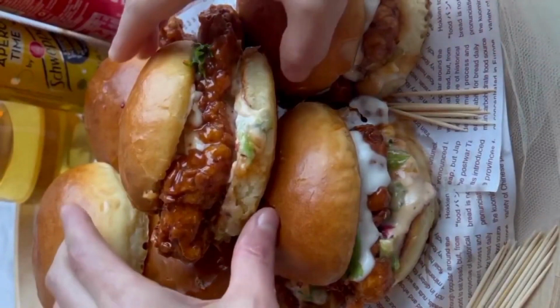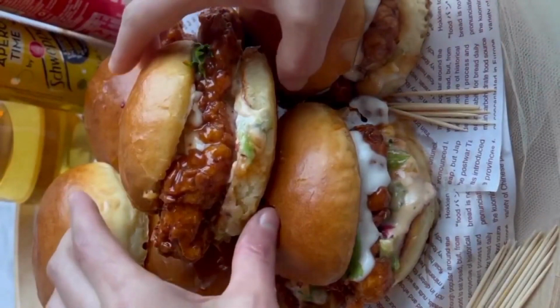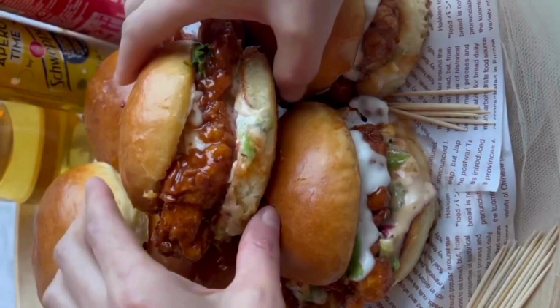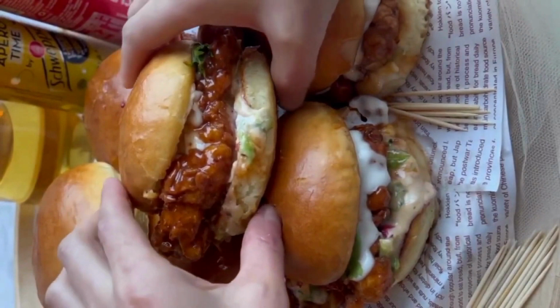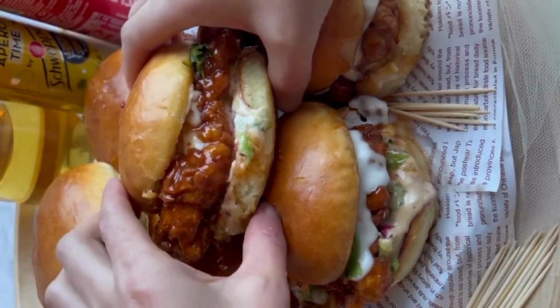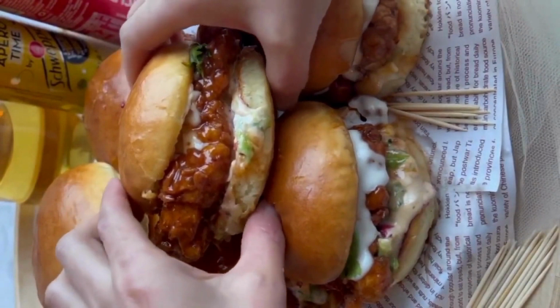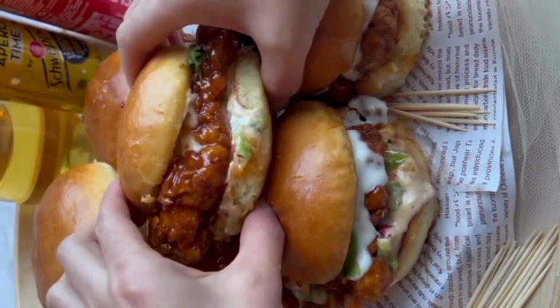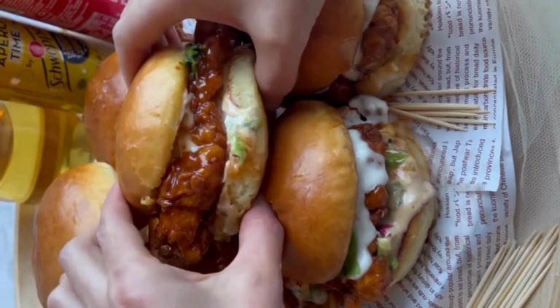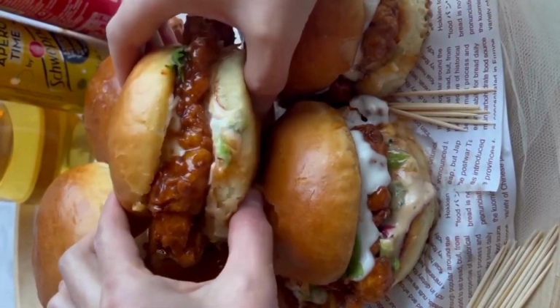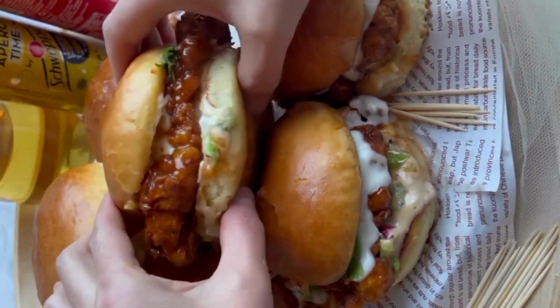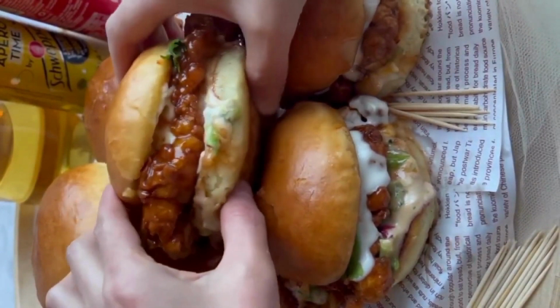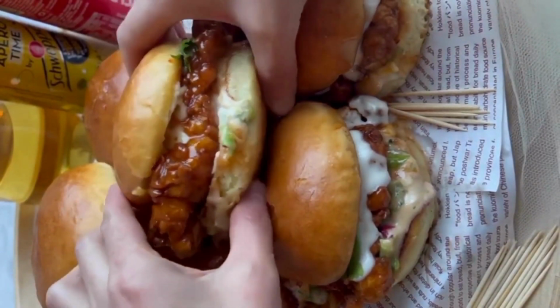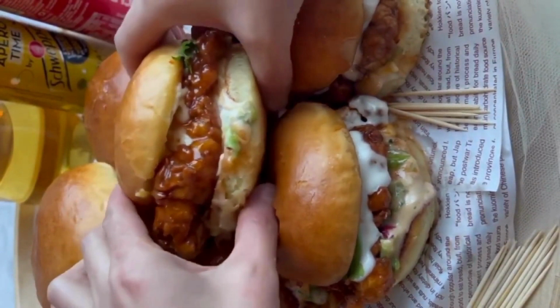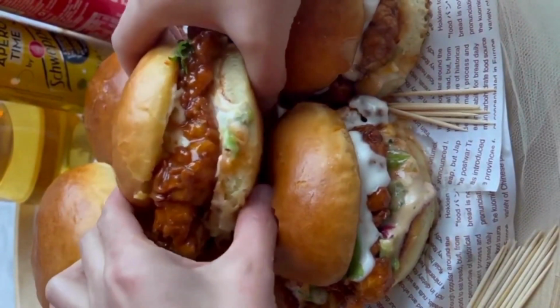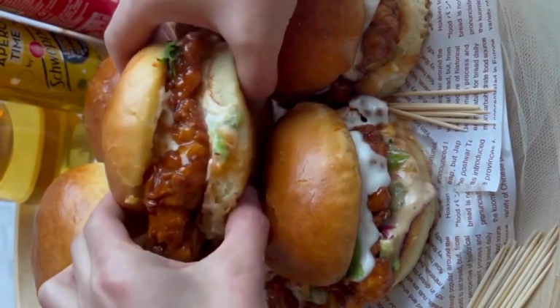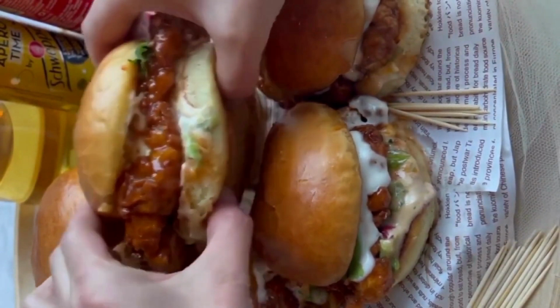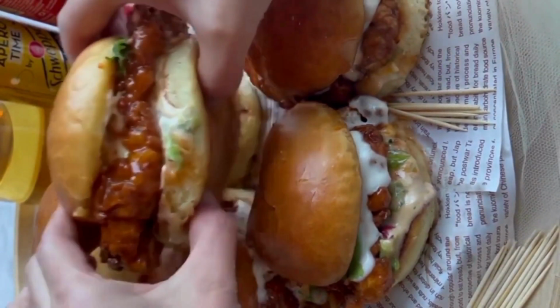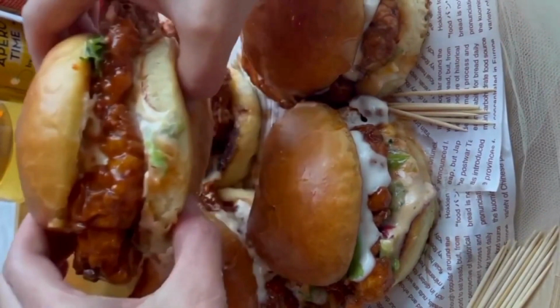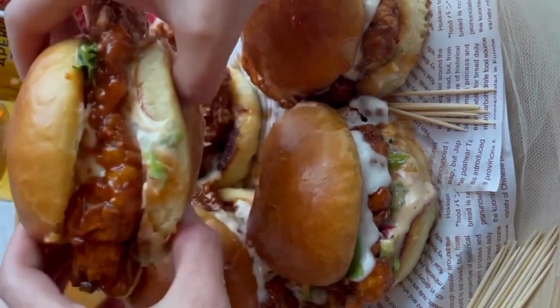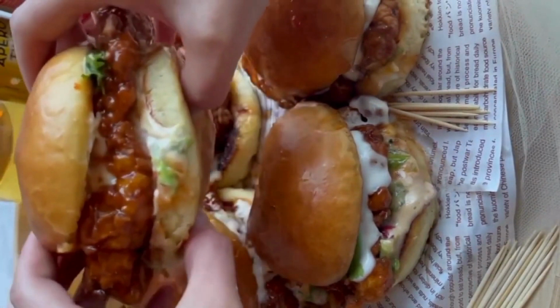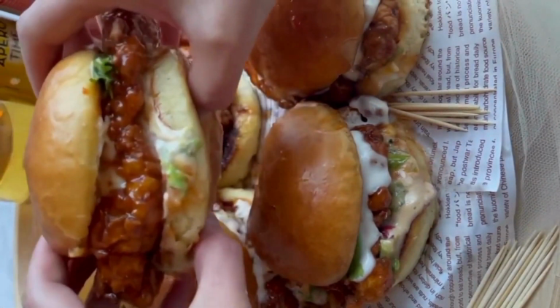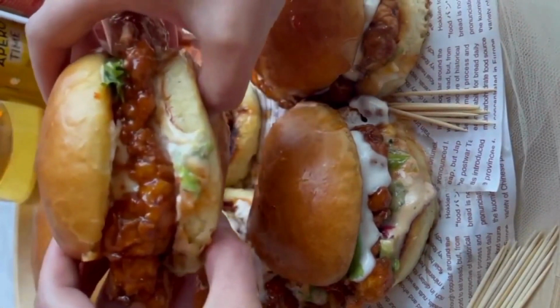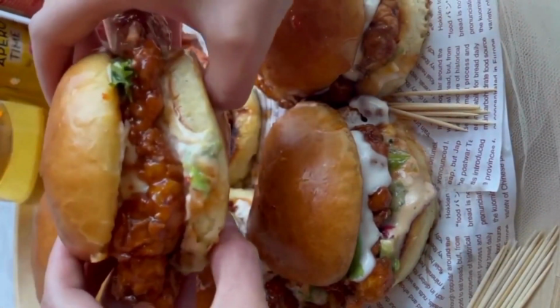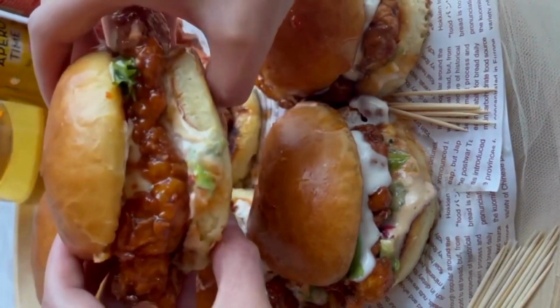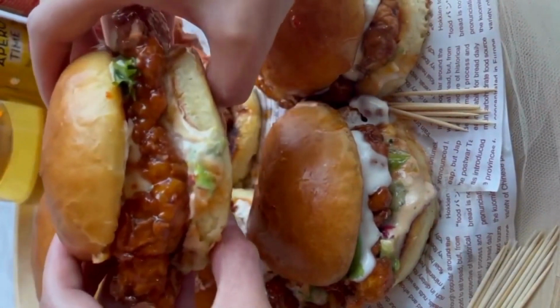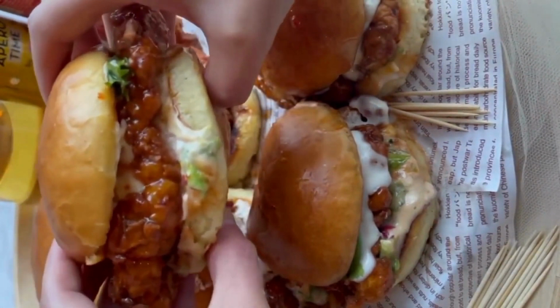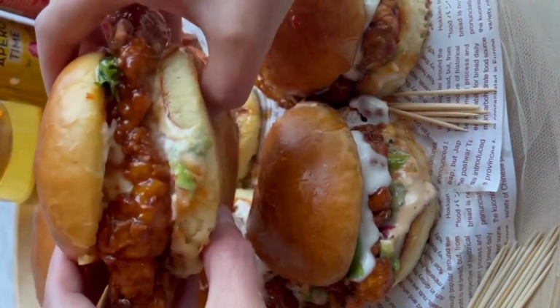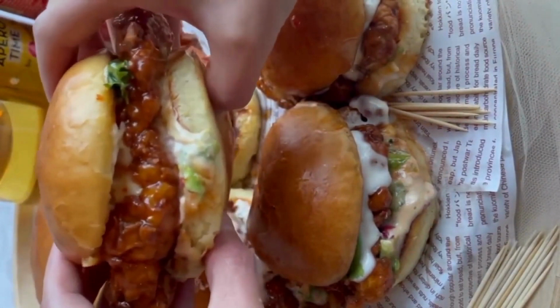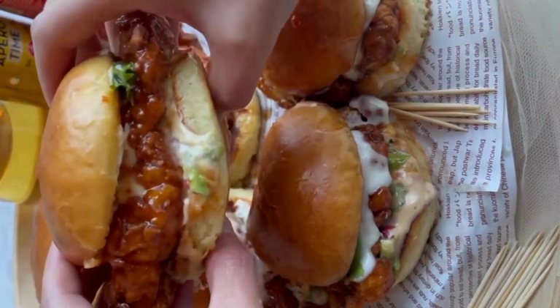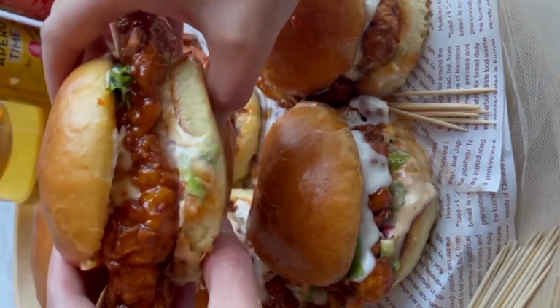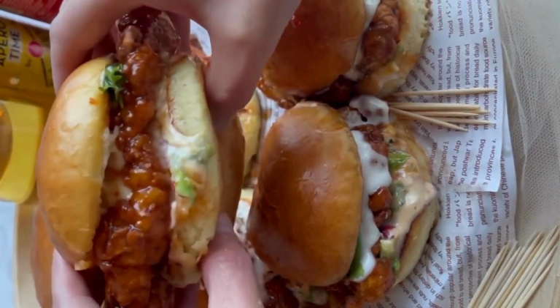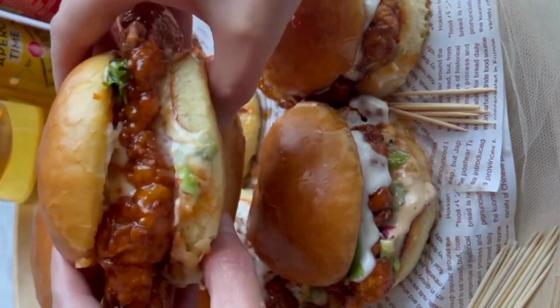It's a perfect snack or a great breakfast option for those following a low carb lifestyle. Looks so yummy and irresistible, right?